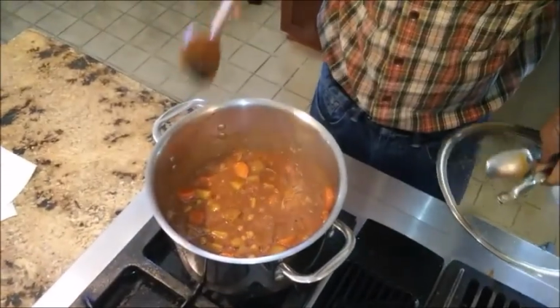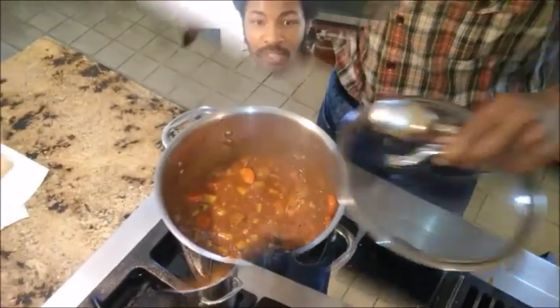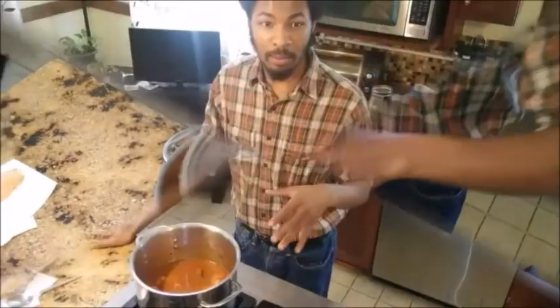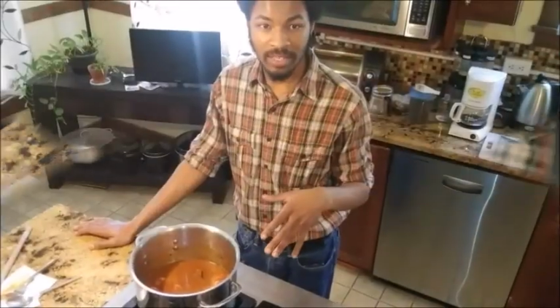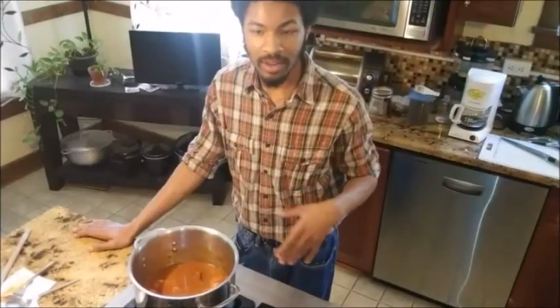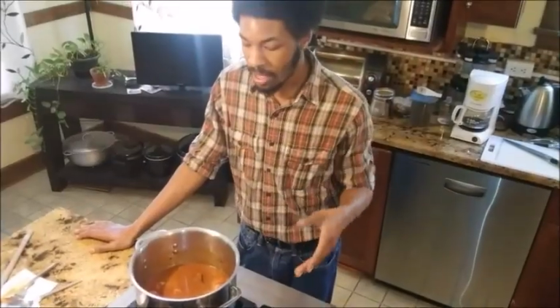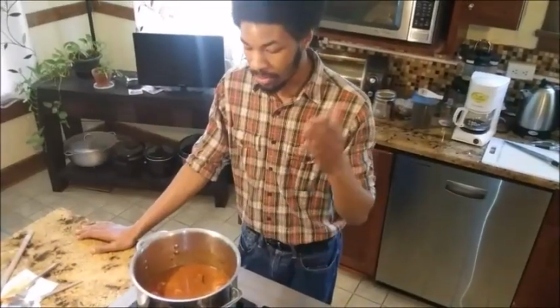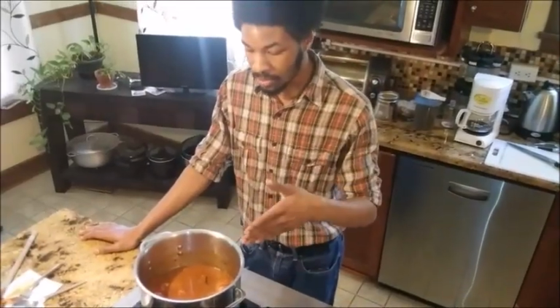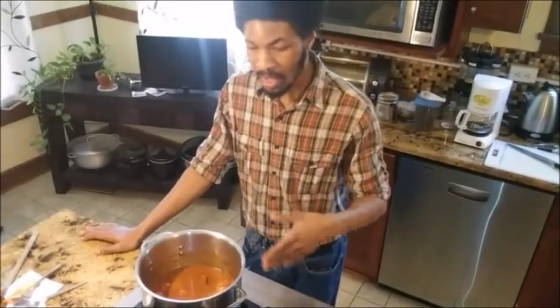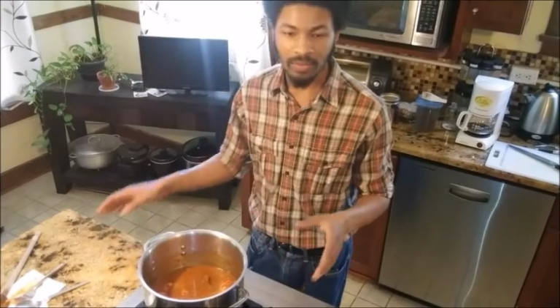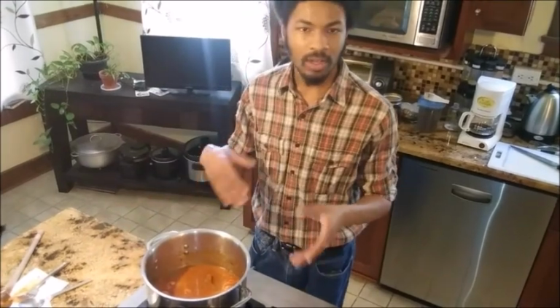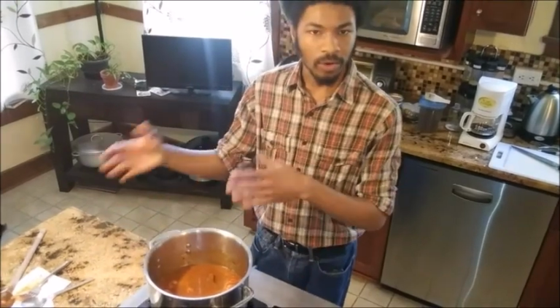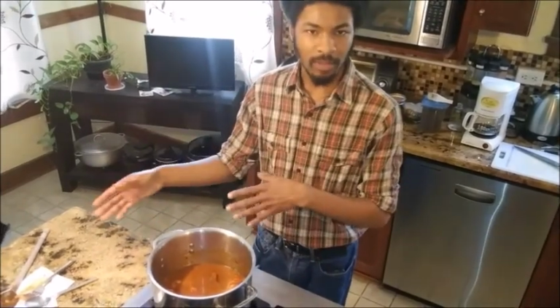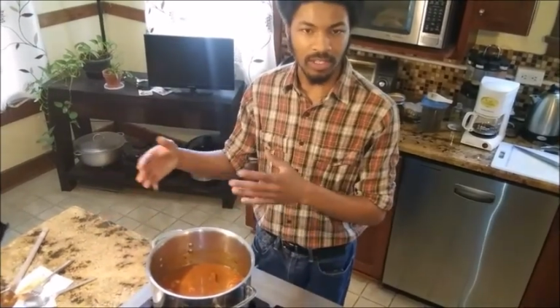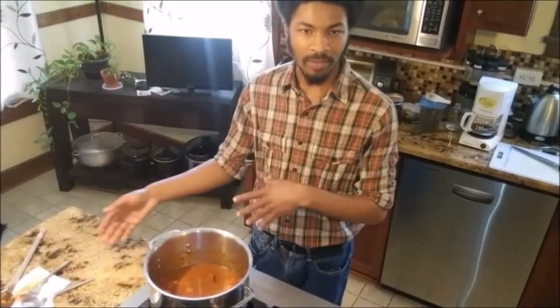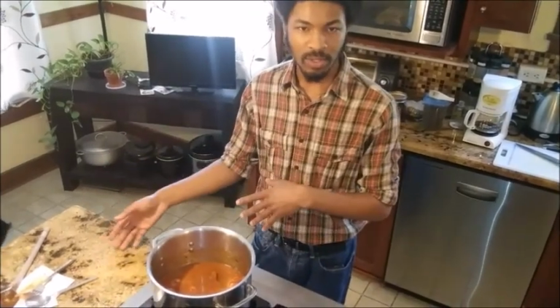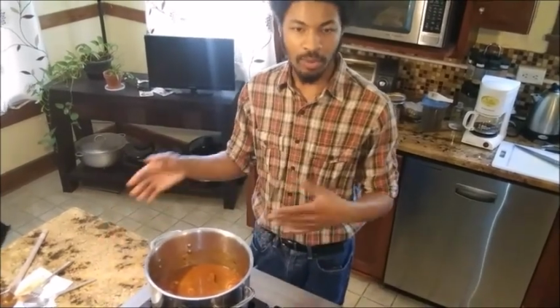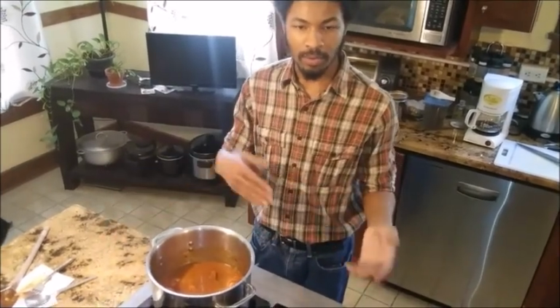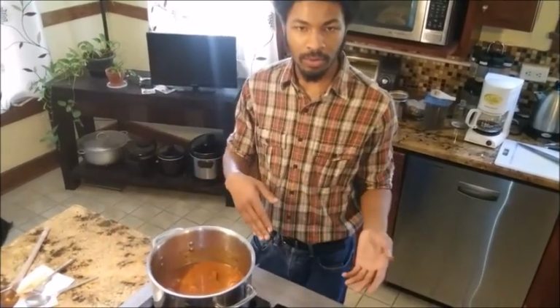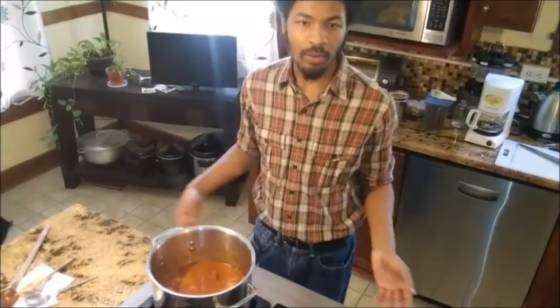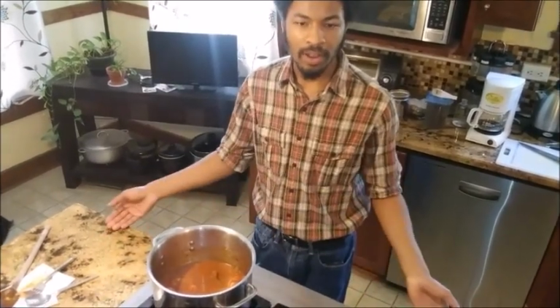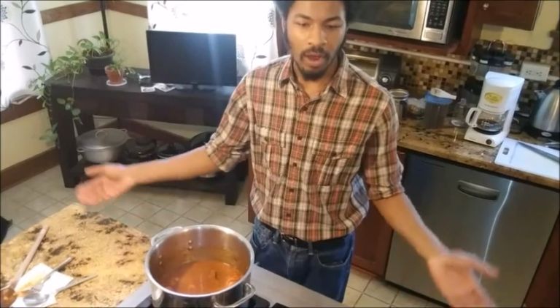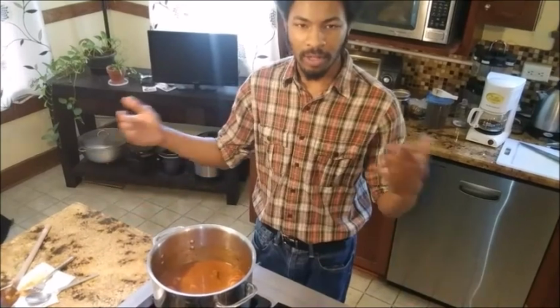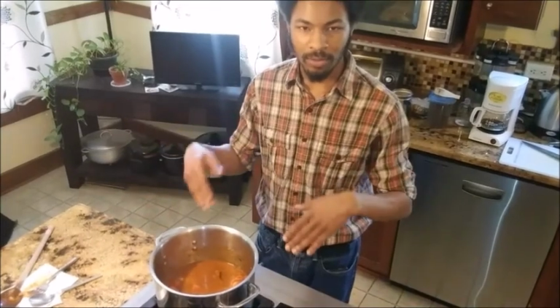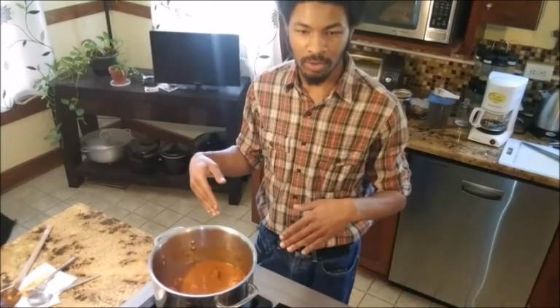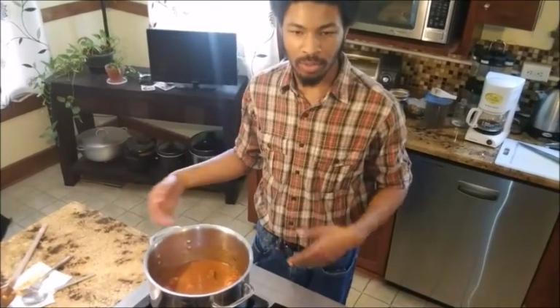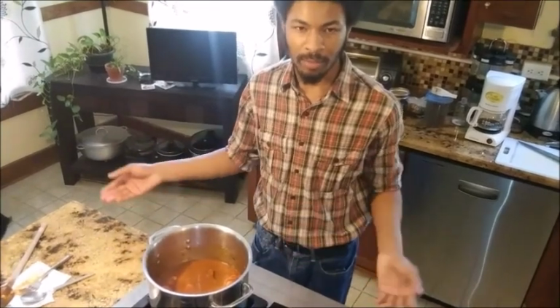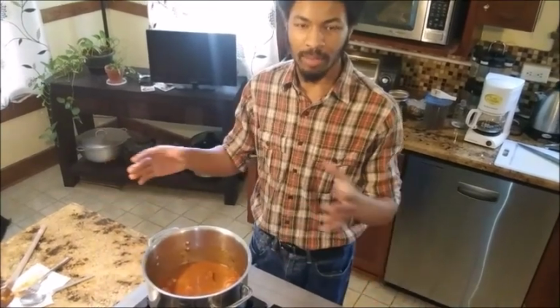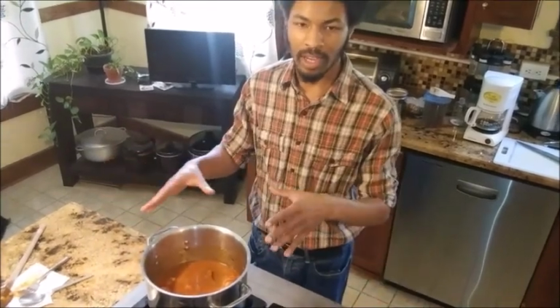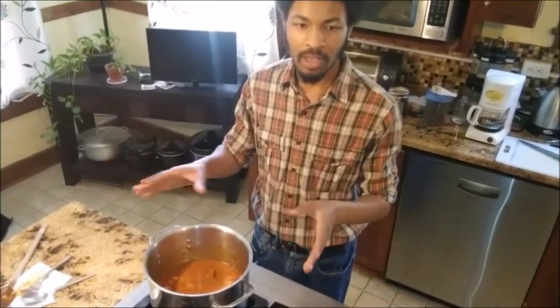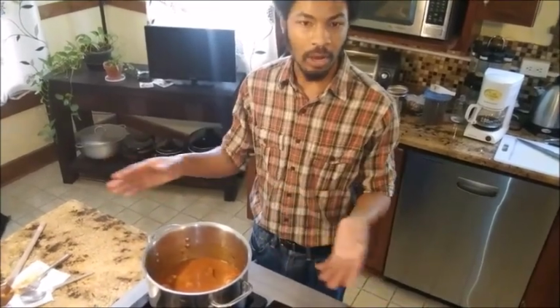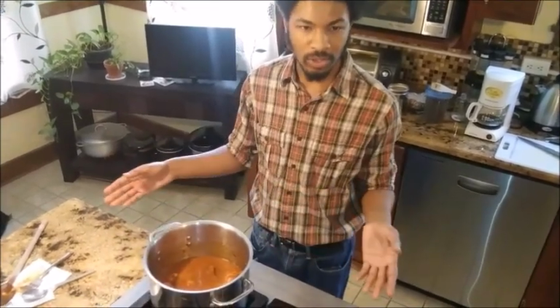Let's recap what we've done today. We first cut up and sautéed off our vegetables, made a roux, added all of our liquid ingredients to the roux, threw everything back in the pan together — and that's our stew.